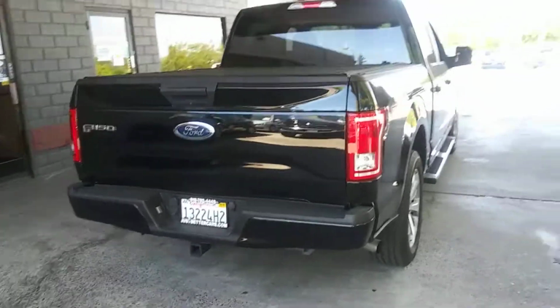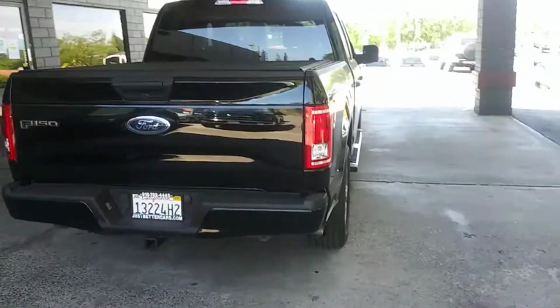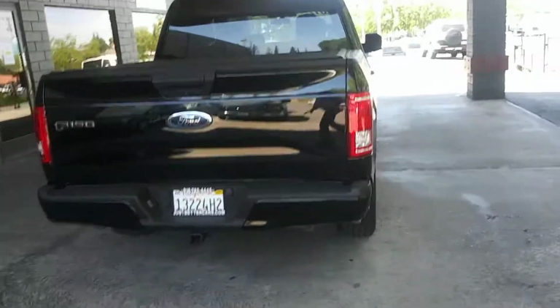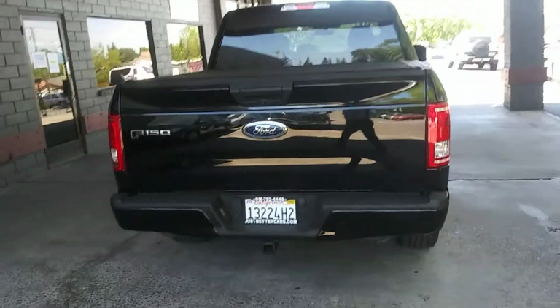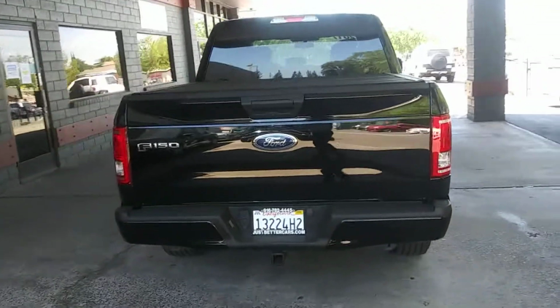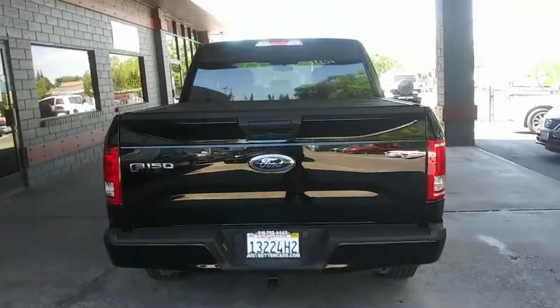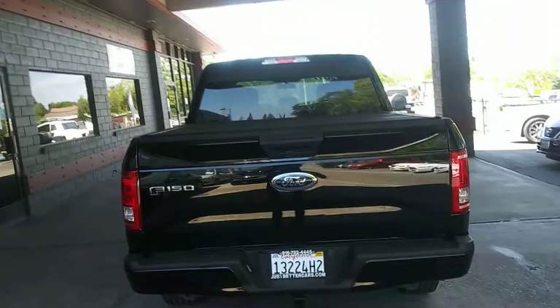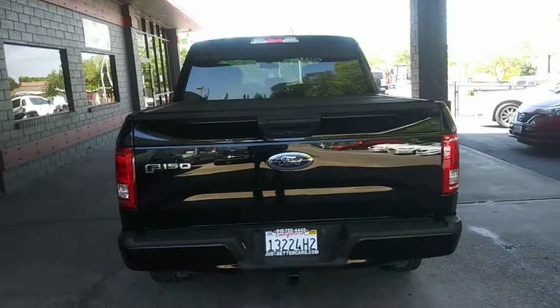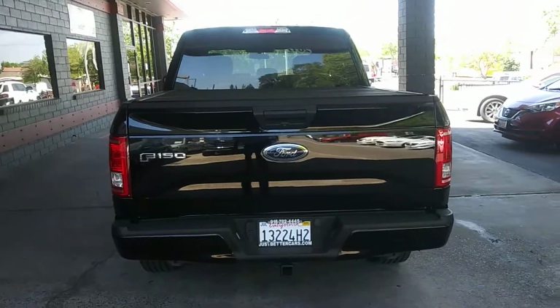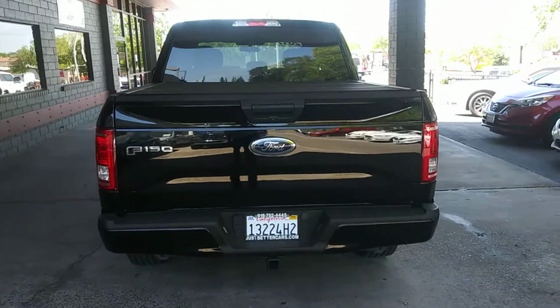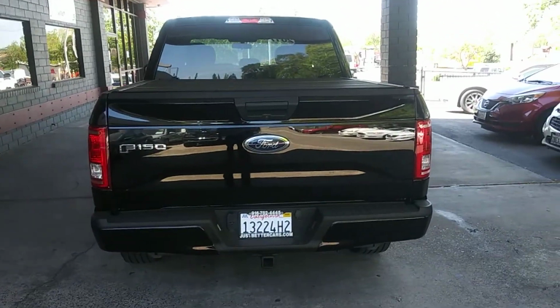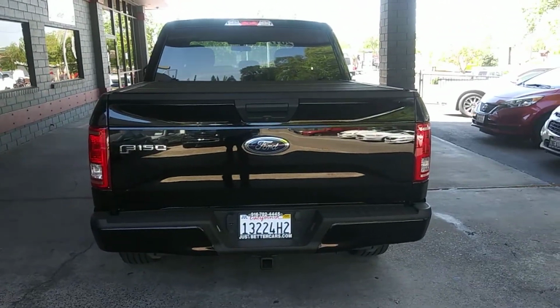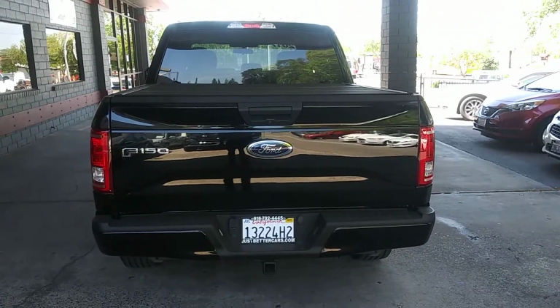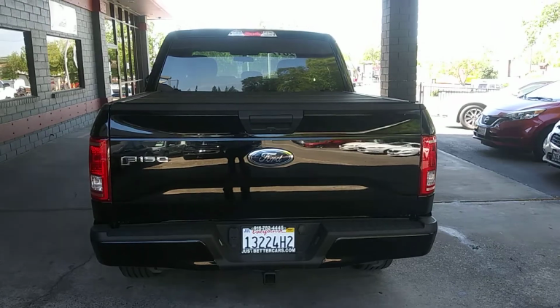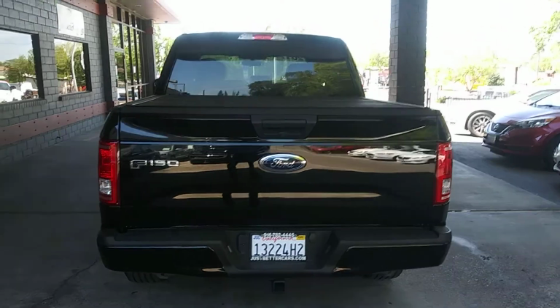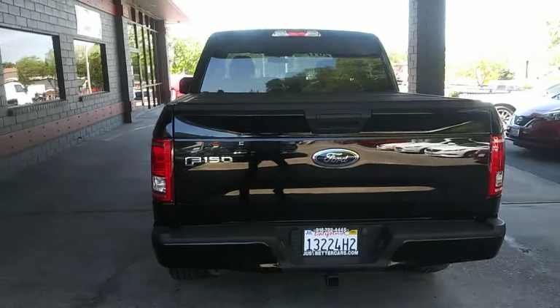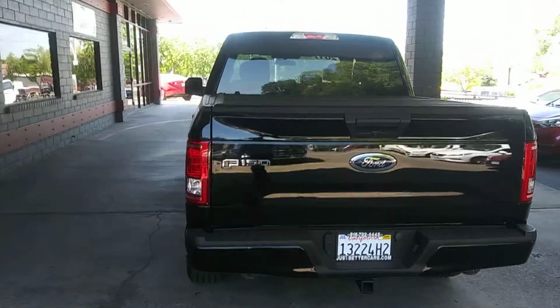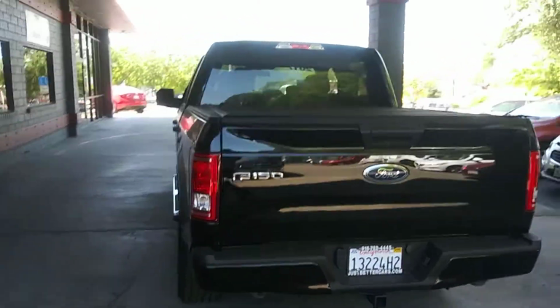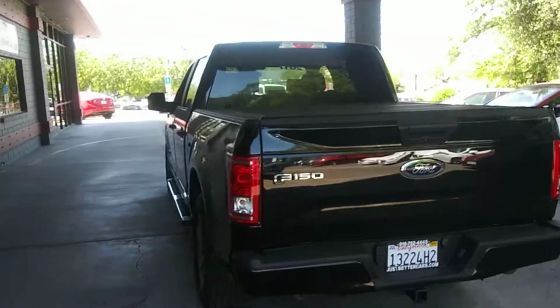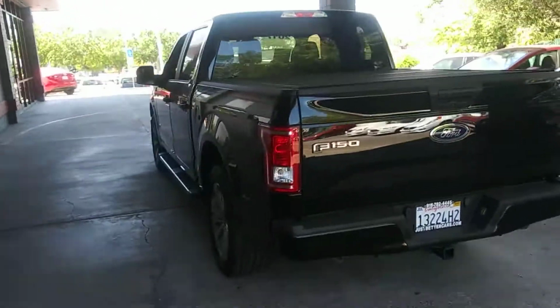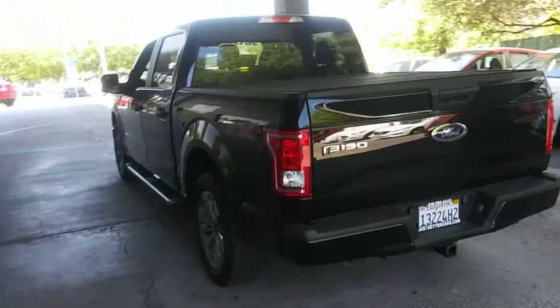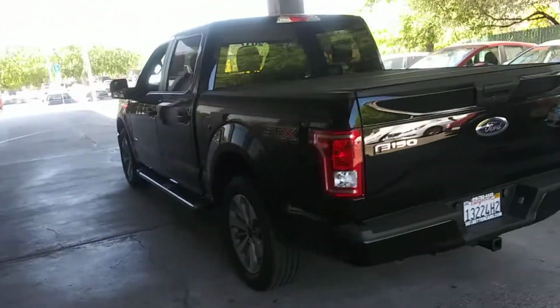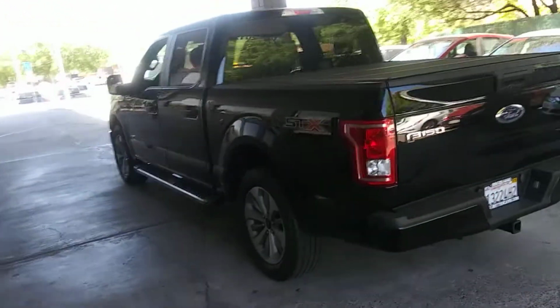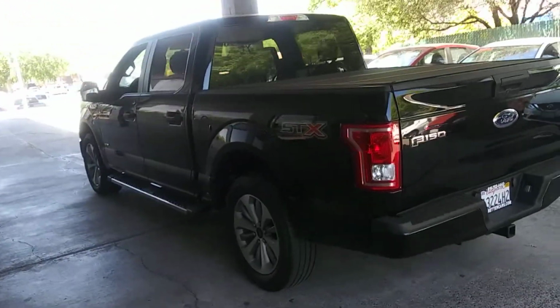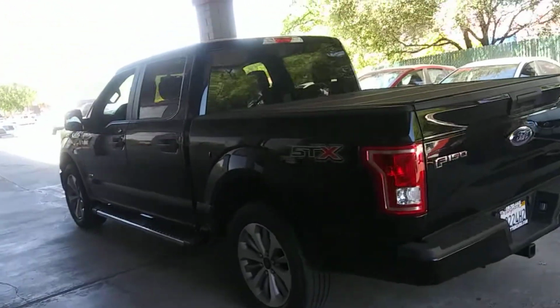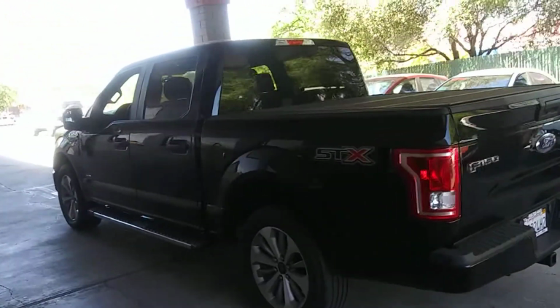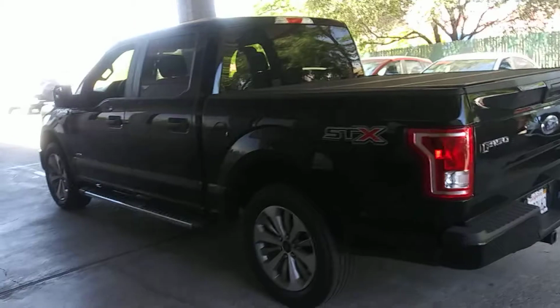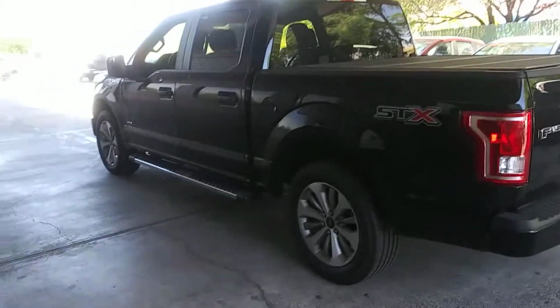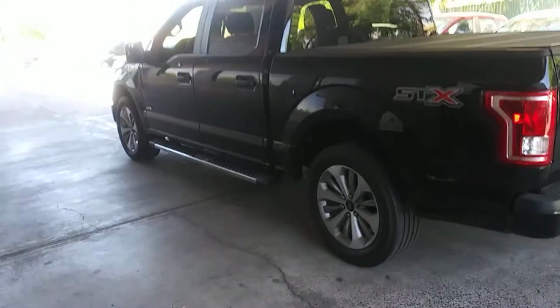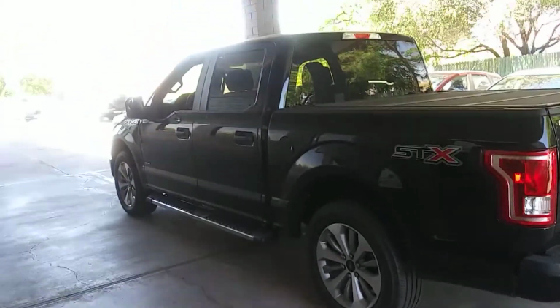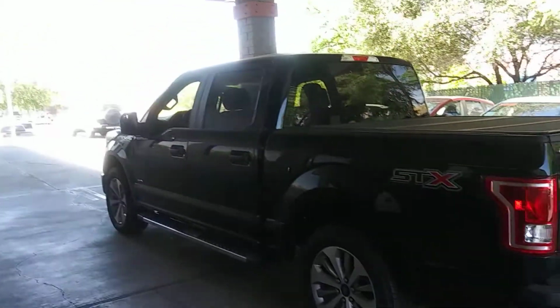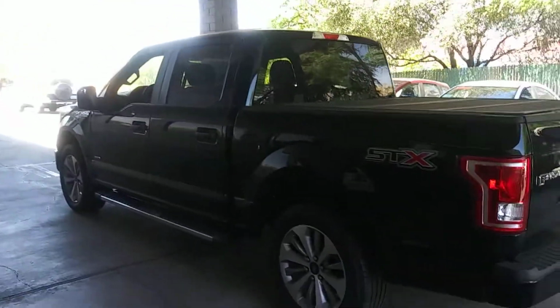We're back in business, setting some nice, safe, clean appointments here at Just Better Cars. Of course, limited access to the showroom, but we'll have everything clean and ready for you to drive when you come on out here.